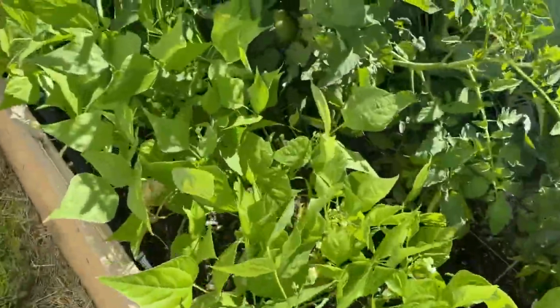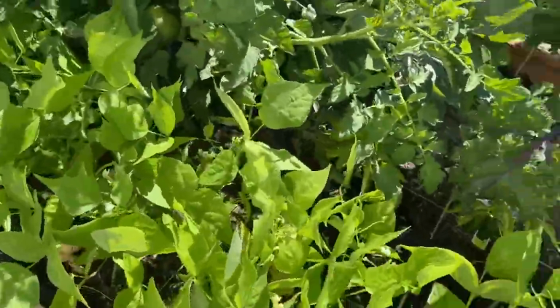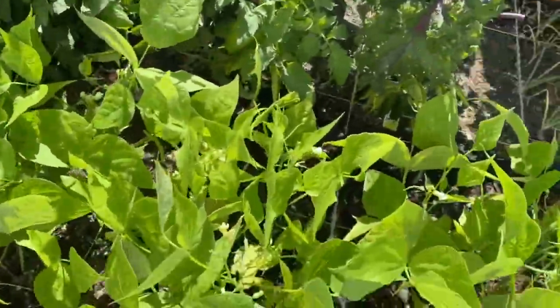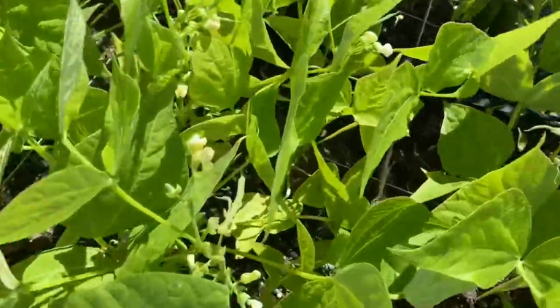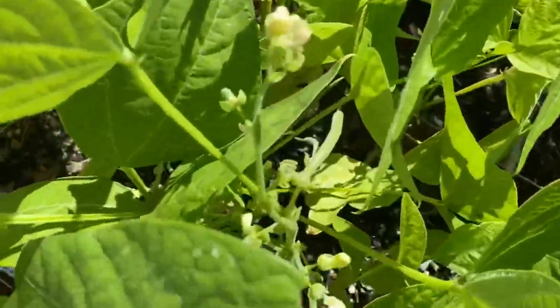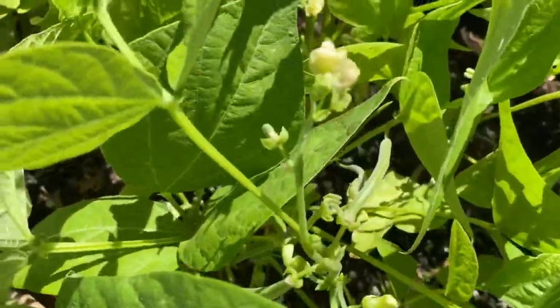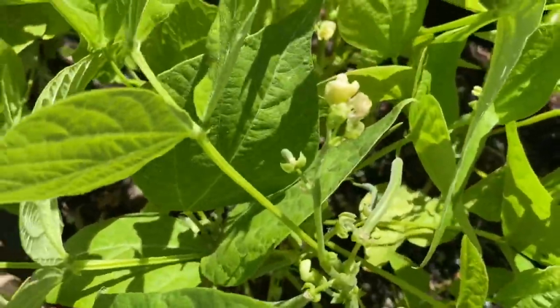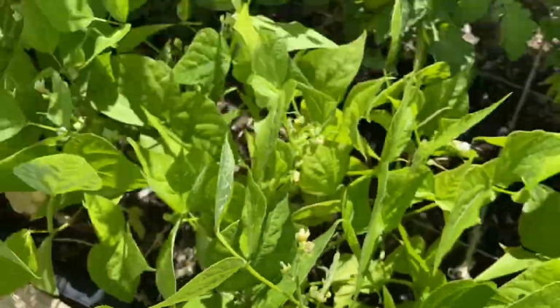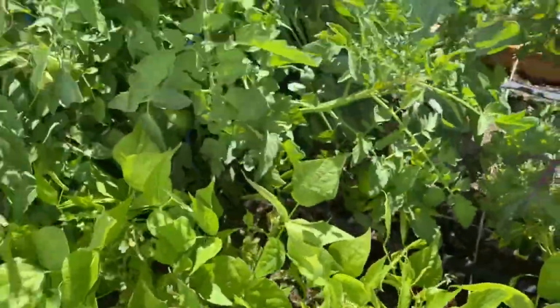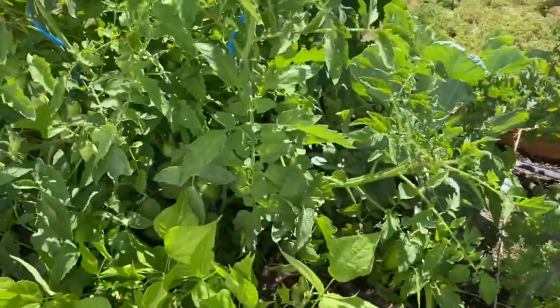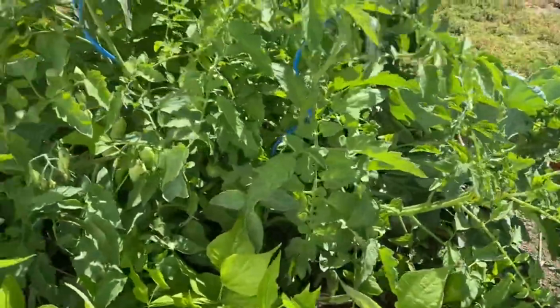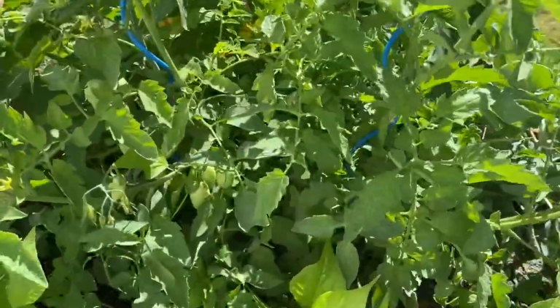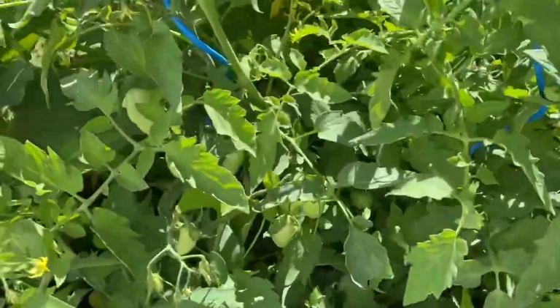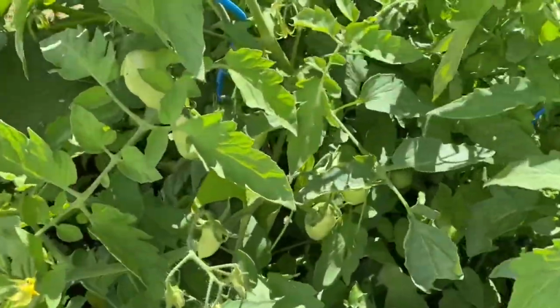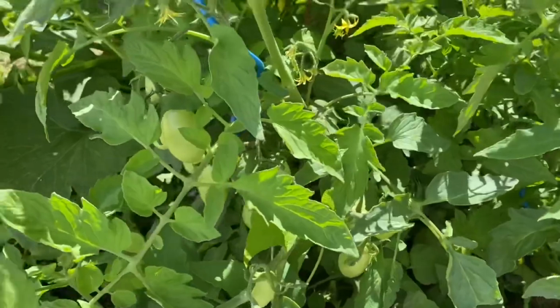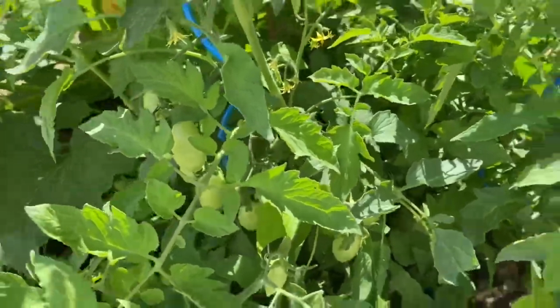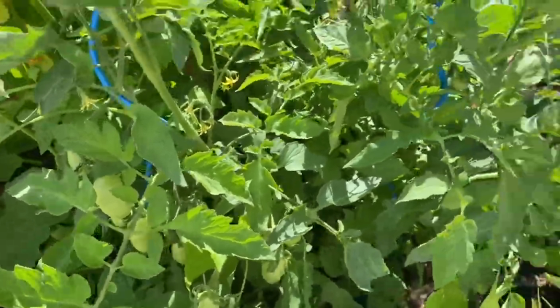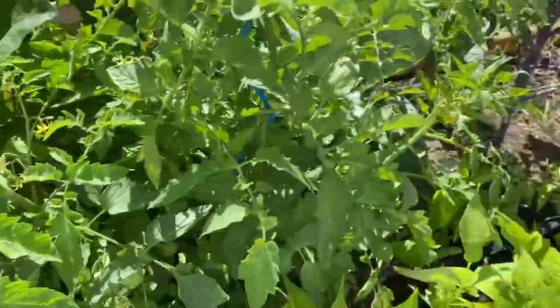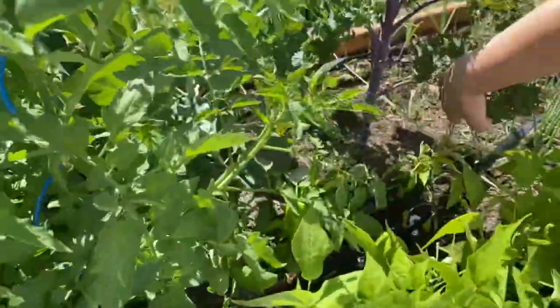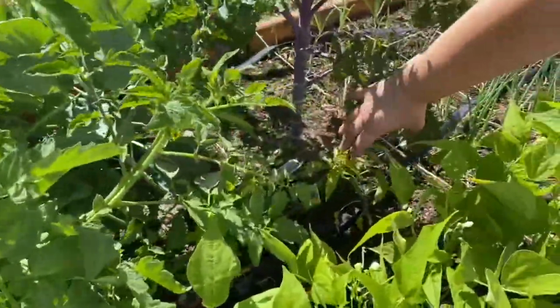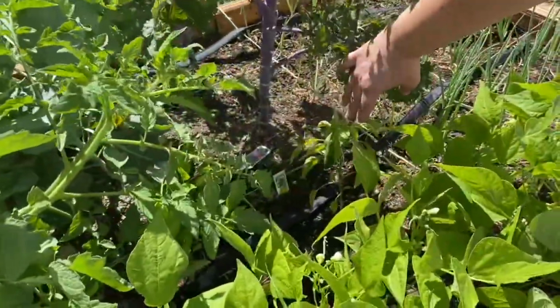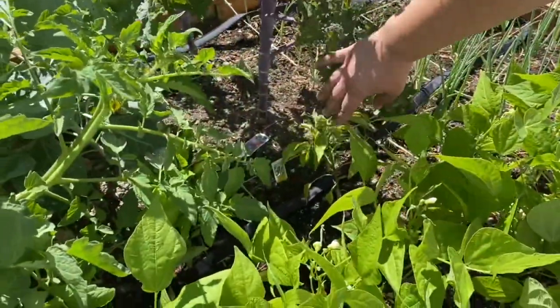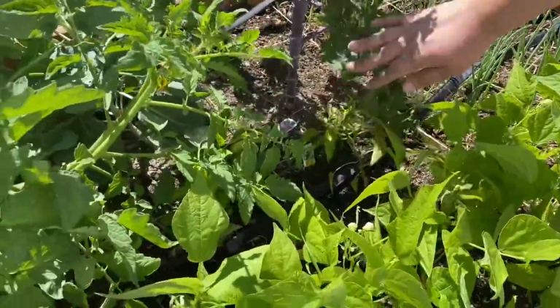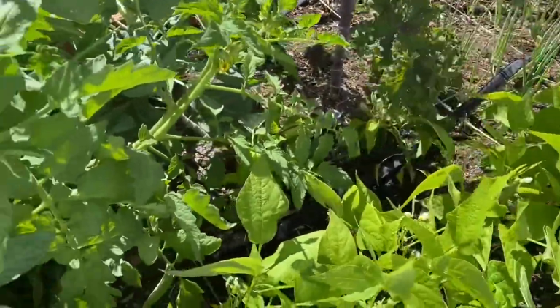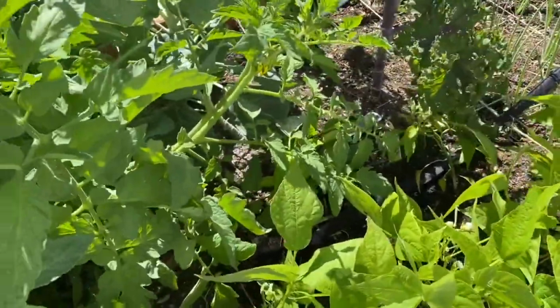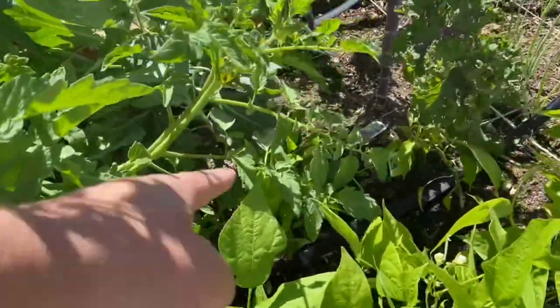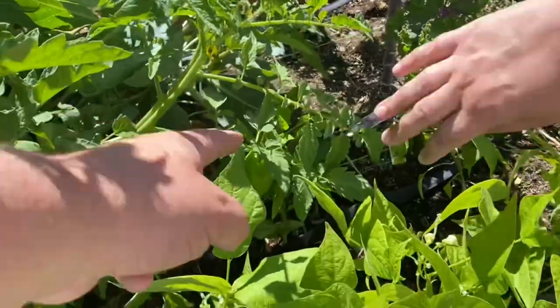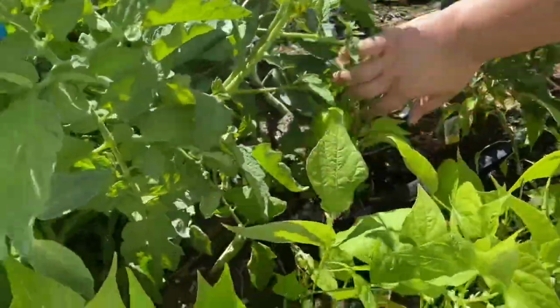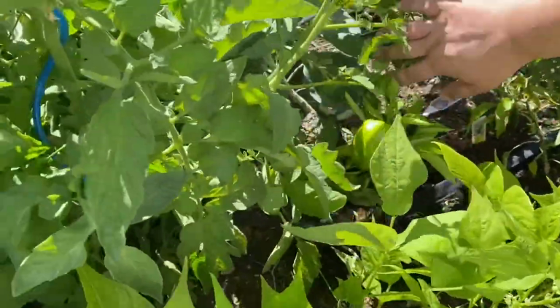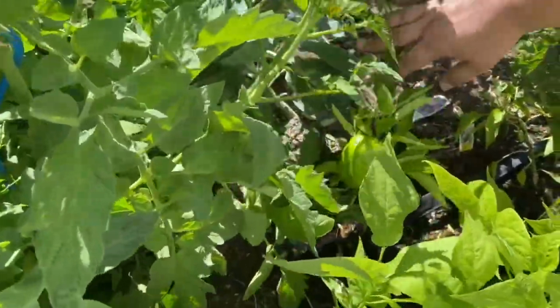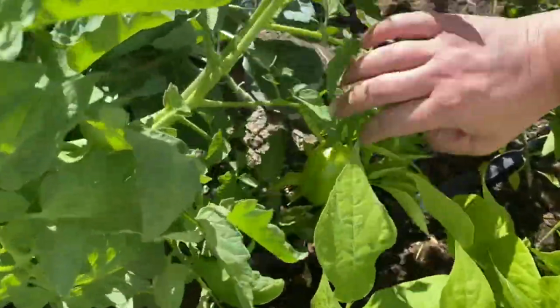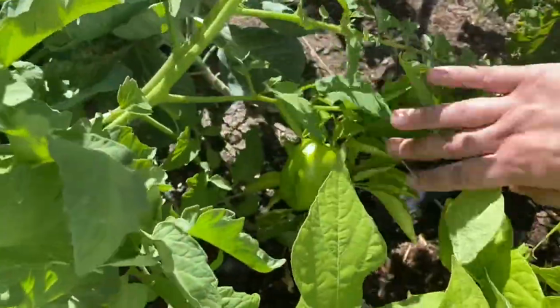Oh man, you sure do — look at that! I've got a few jalapeños here. What's that right there? That is a yellow pepper. That'll be awesome! She says she's not good at this but let me tell you, we've had some good fruit off of this already. Well, peppers are my nemesis.